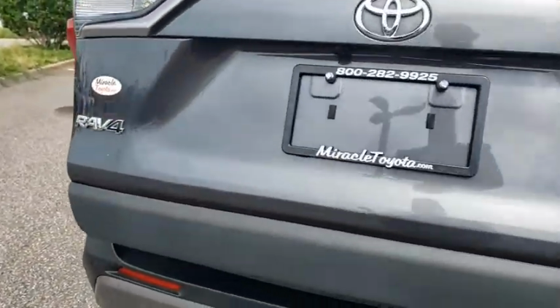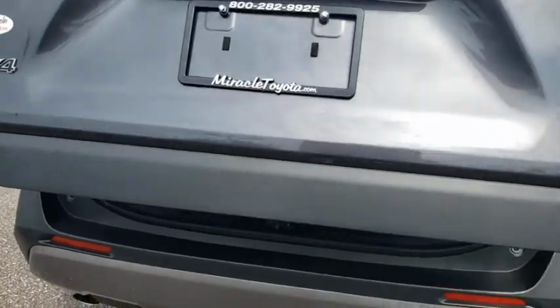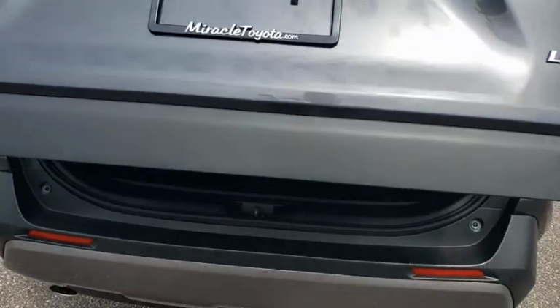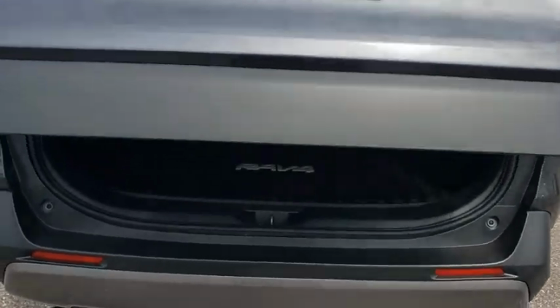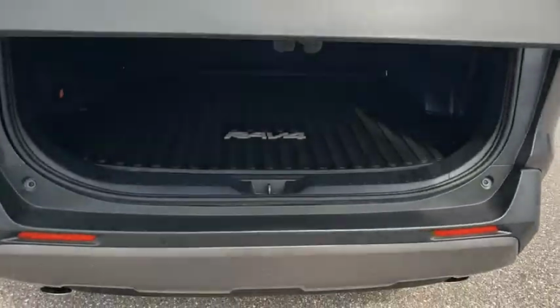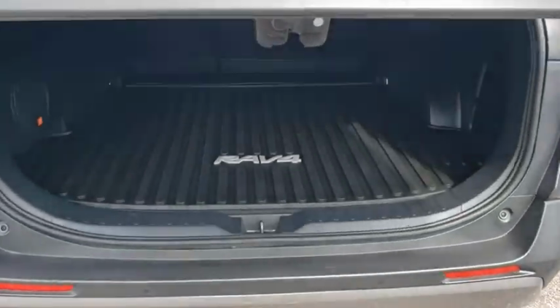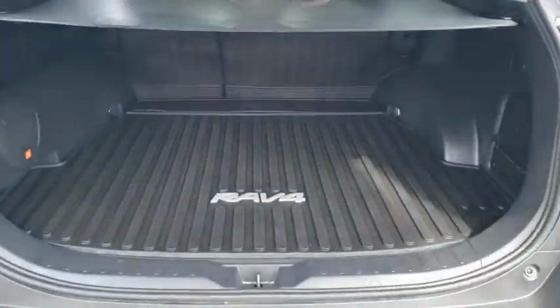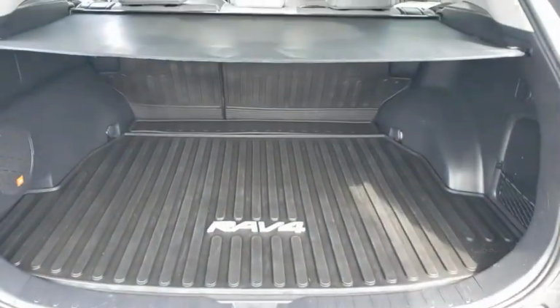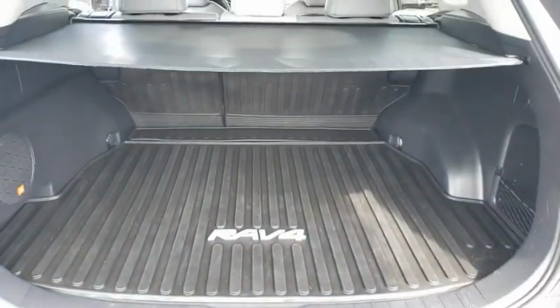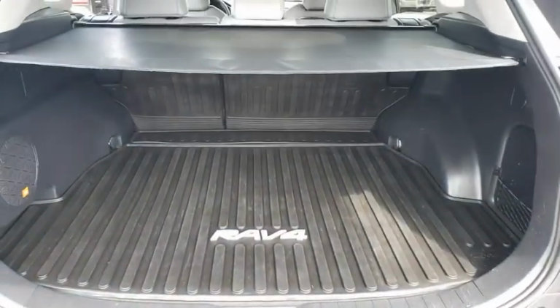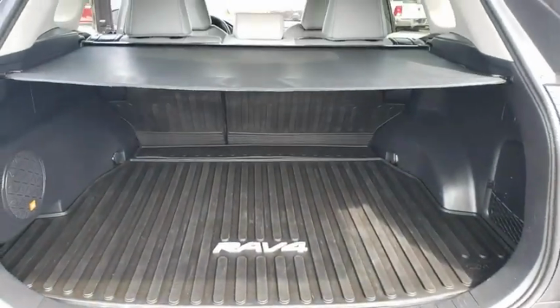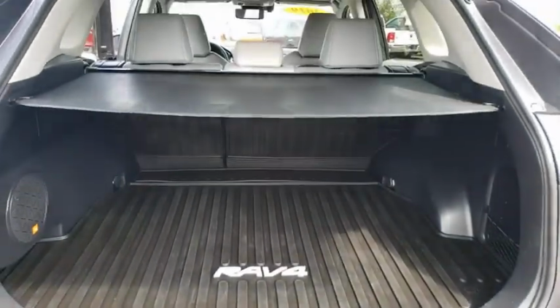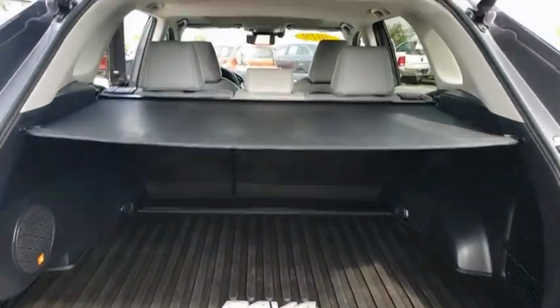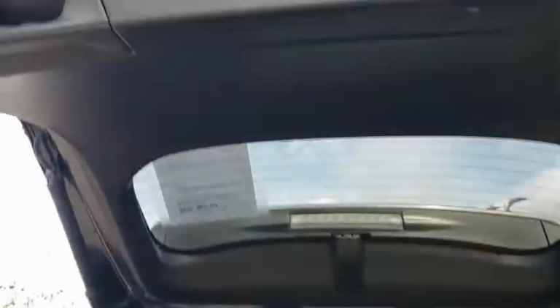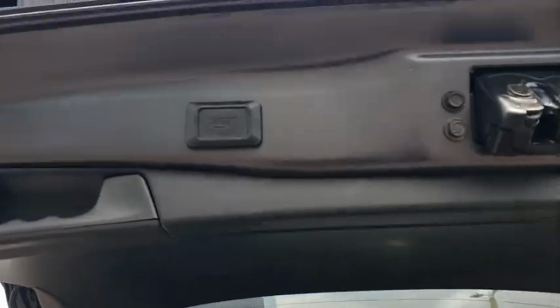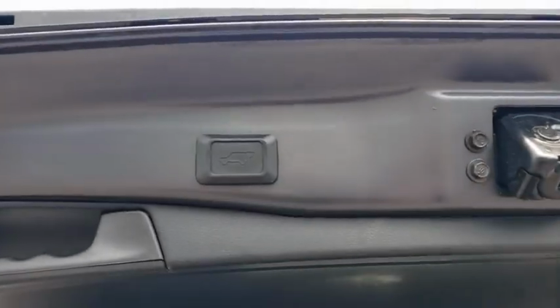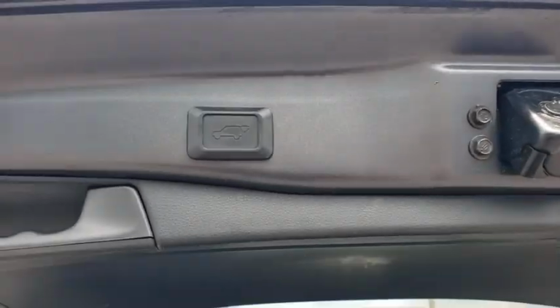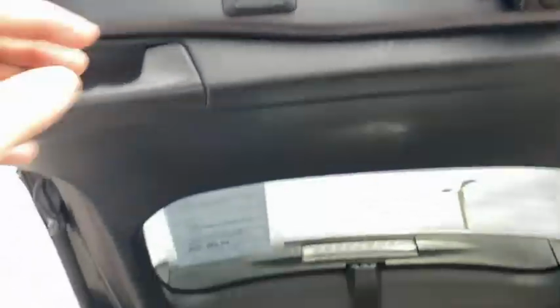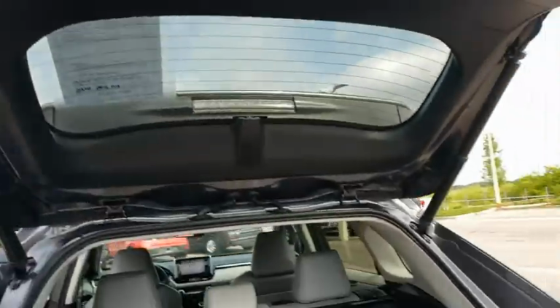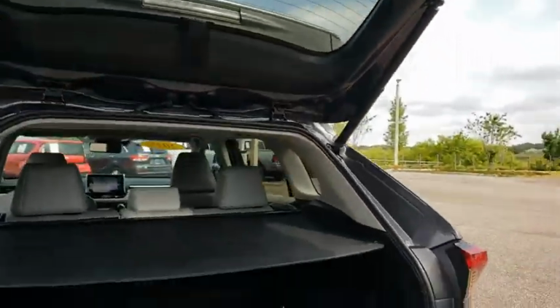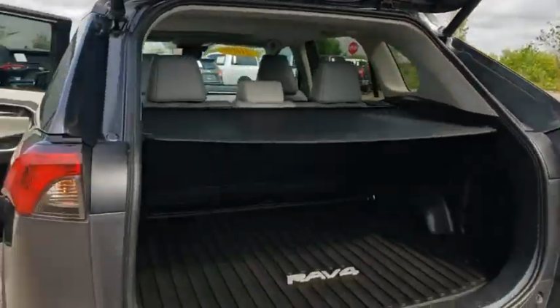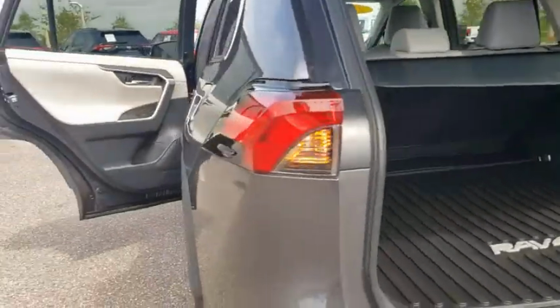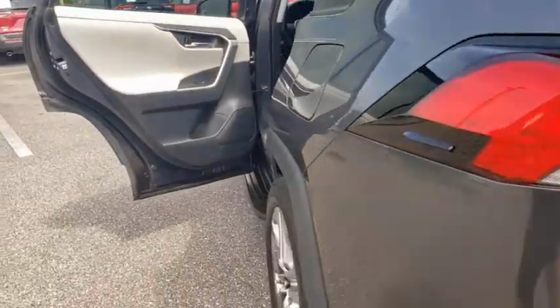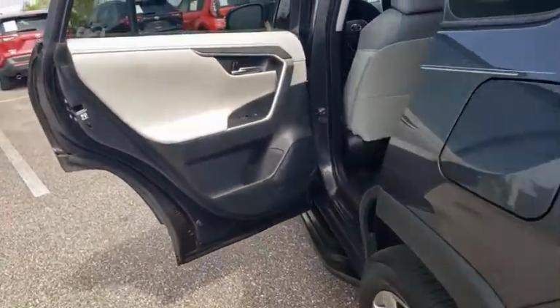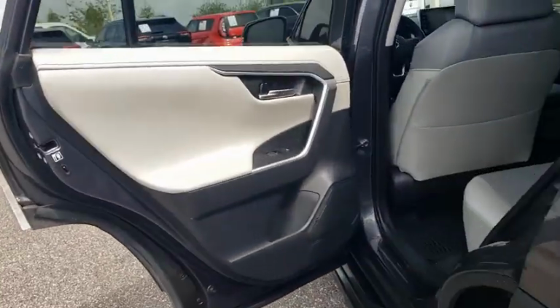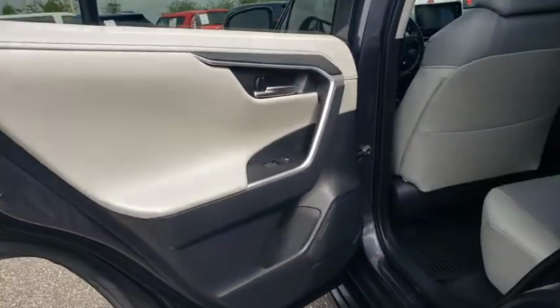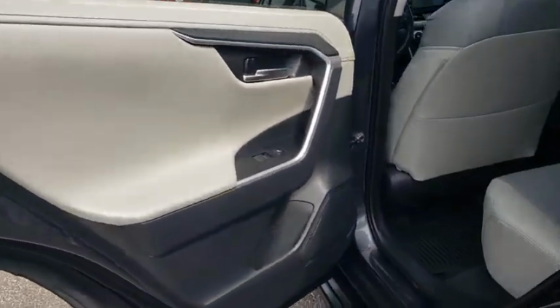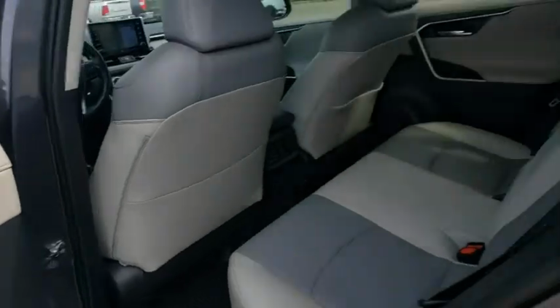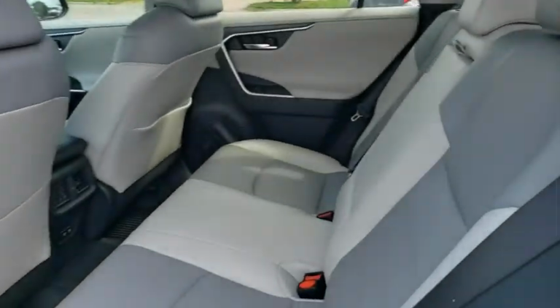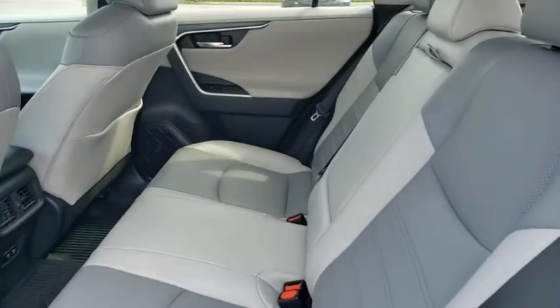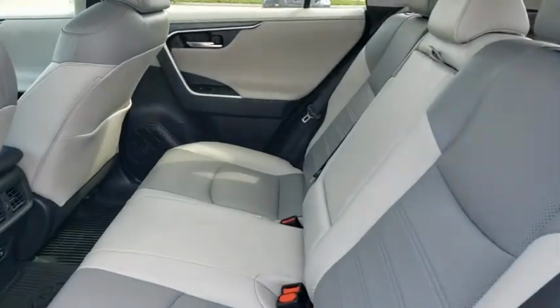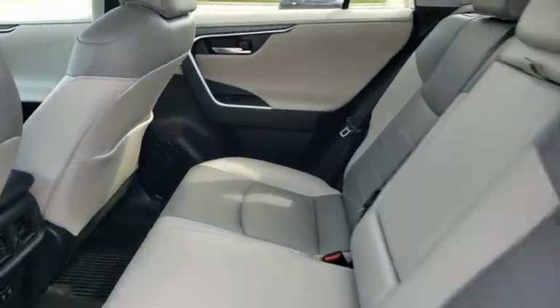This vehicle has less than 30,000 miles. Here are some of this vehicle's great options: backup camera, keyless entry, steering wheel audio controls, LED headlights, traction control, stability control.